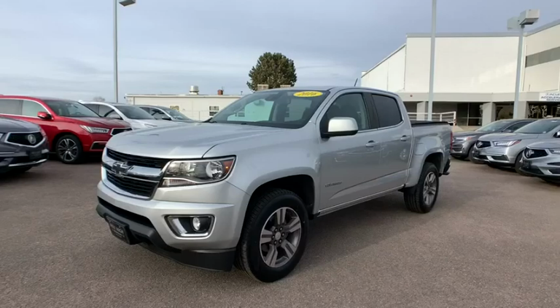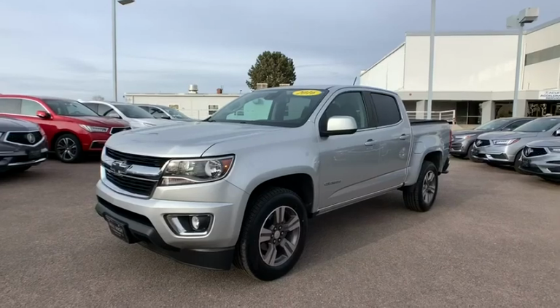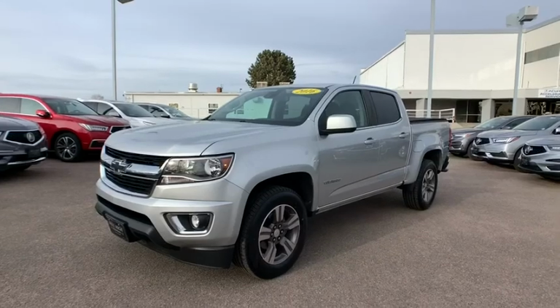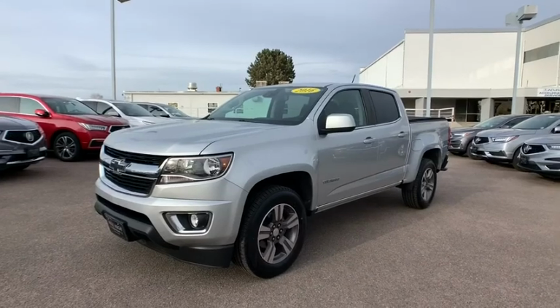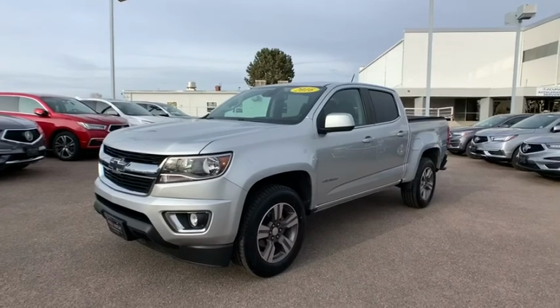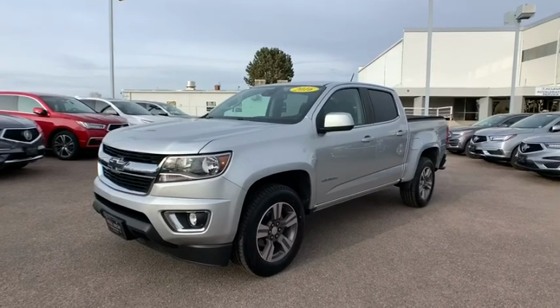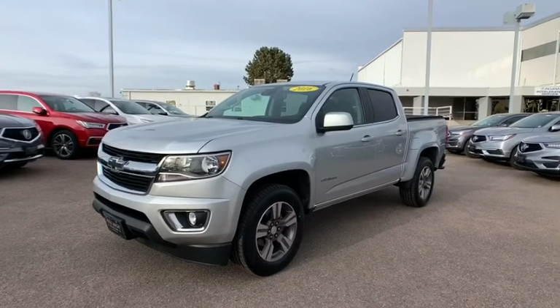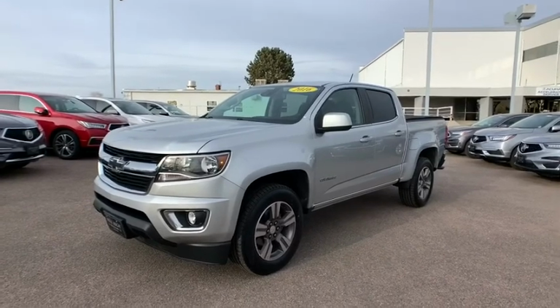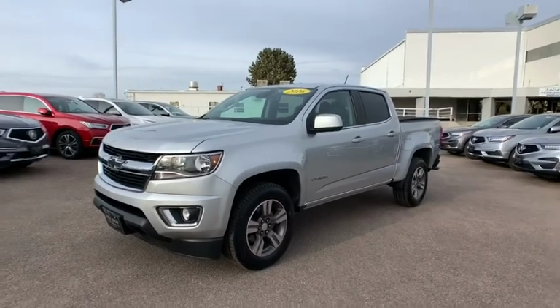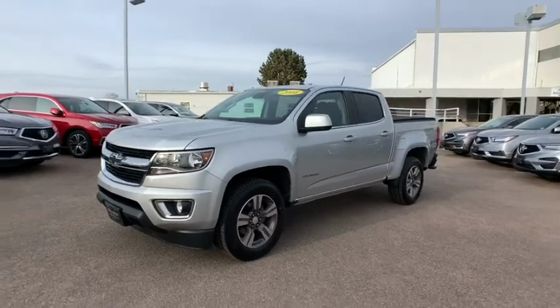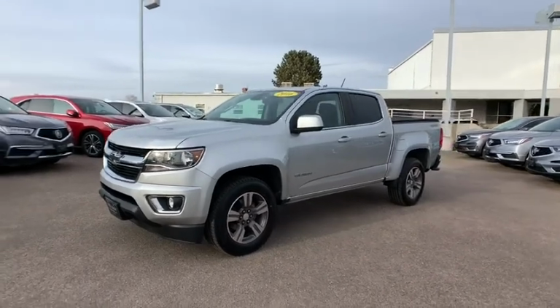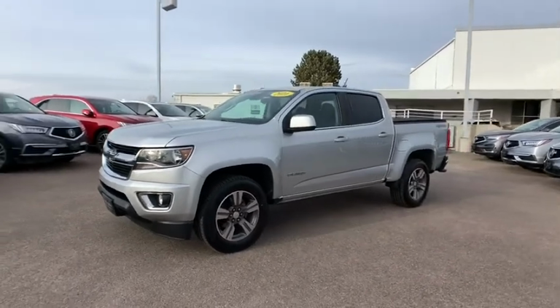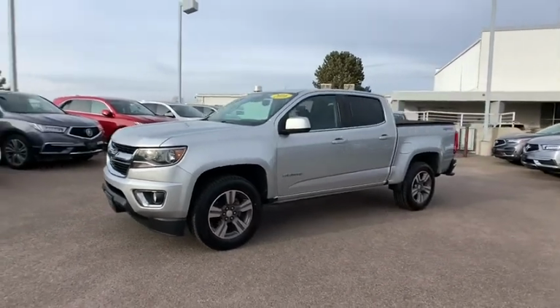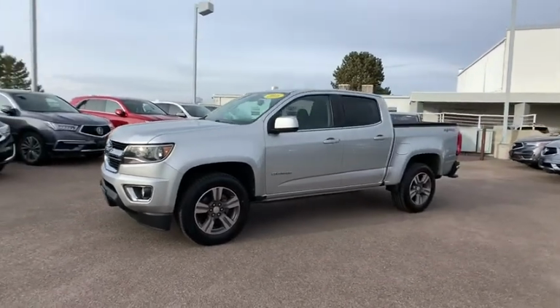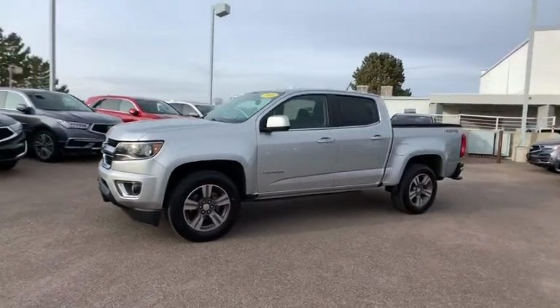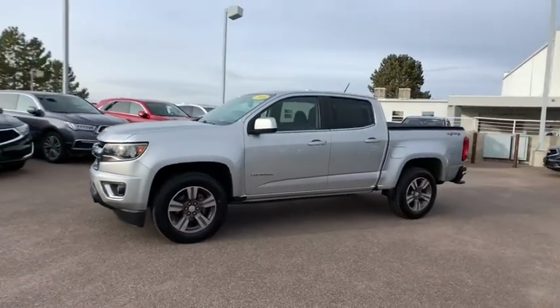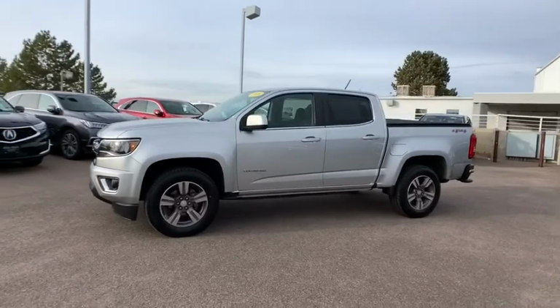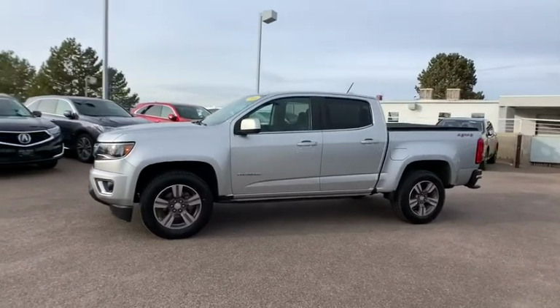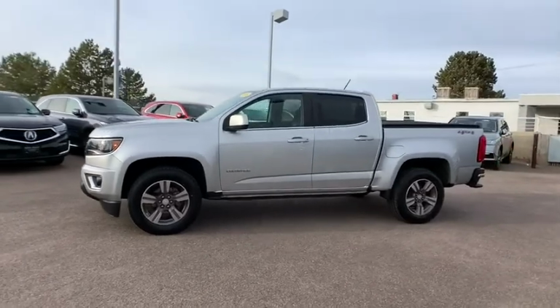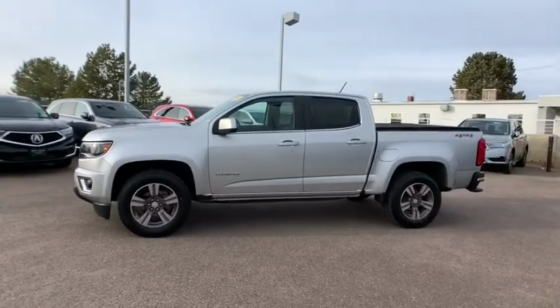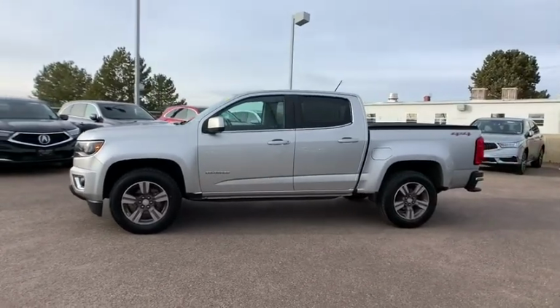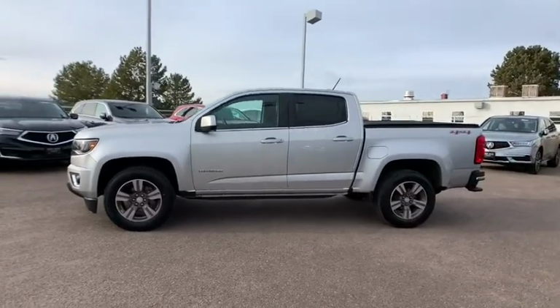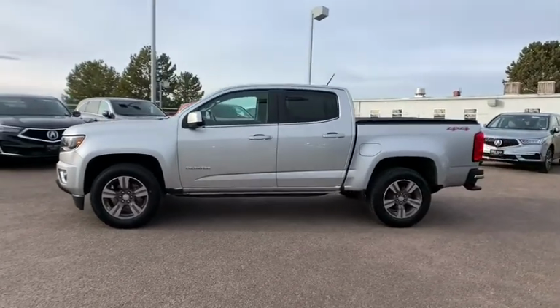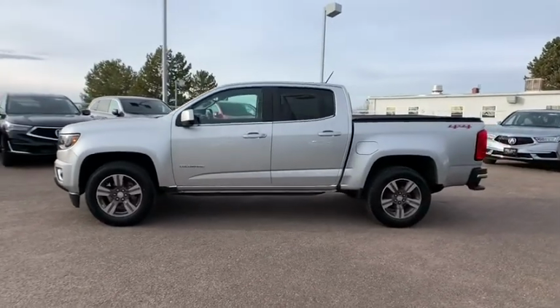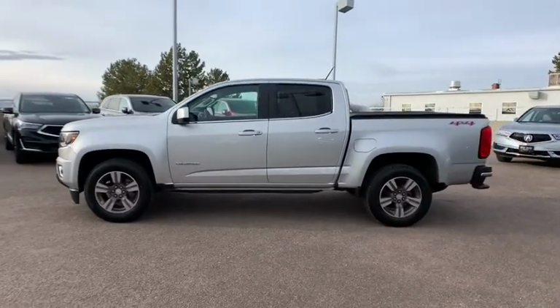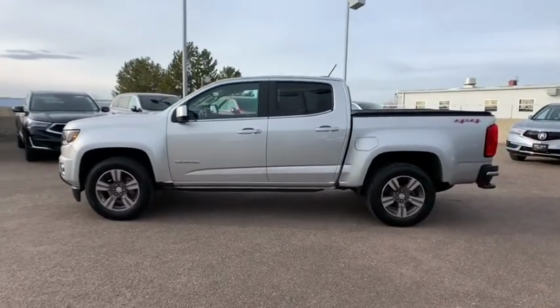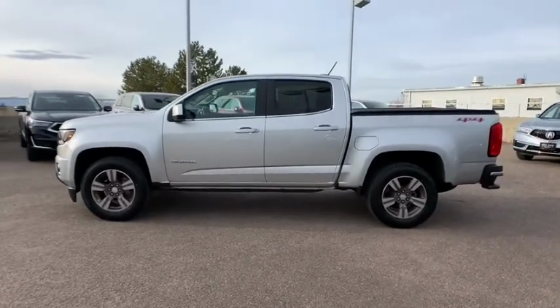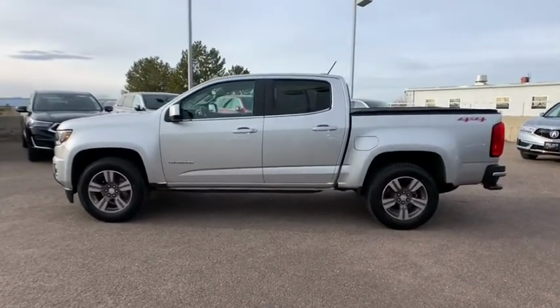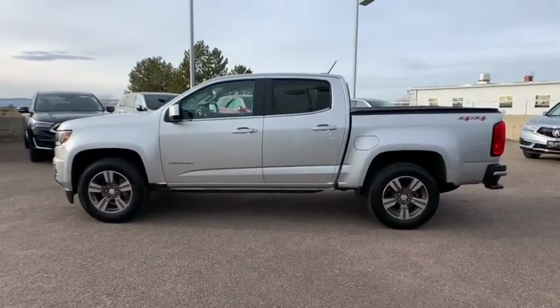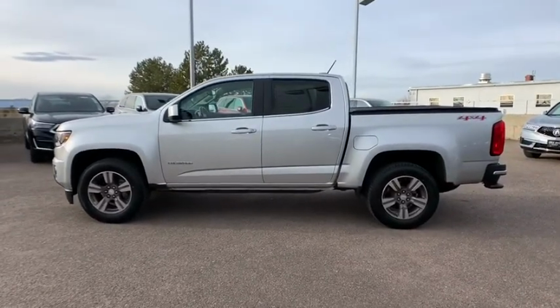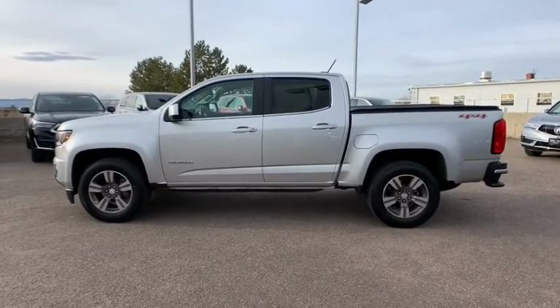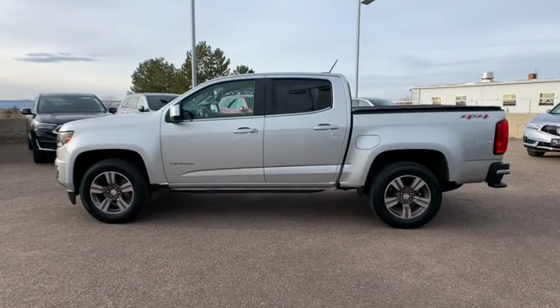Looking for the right vehicle? Check out a 2016 Chevrolet Colorado. Great hauling capability, powerful, rugged, and a great Chevy price — Colorado is it.